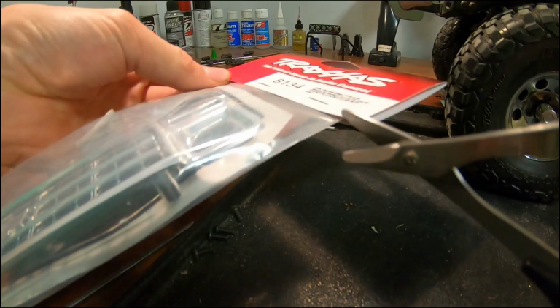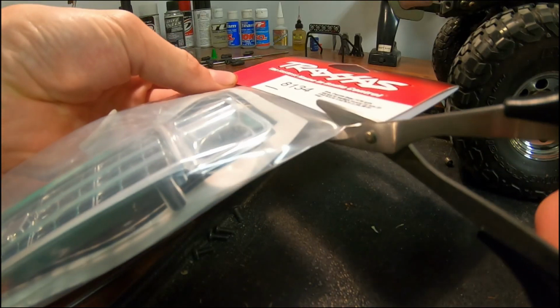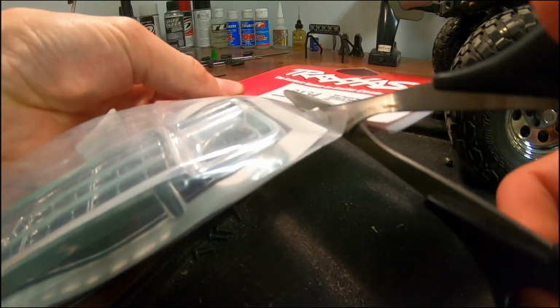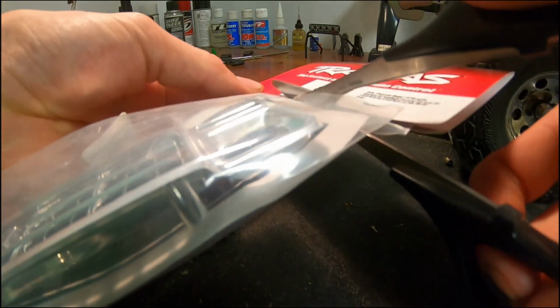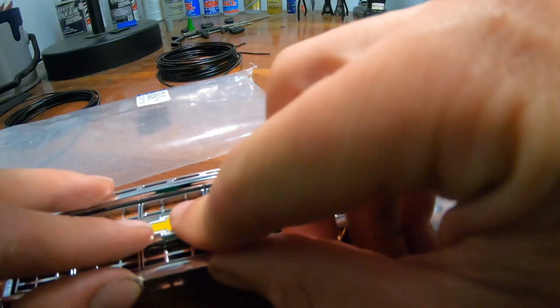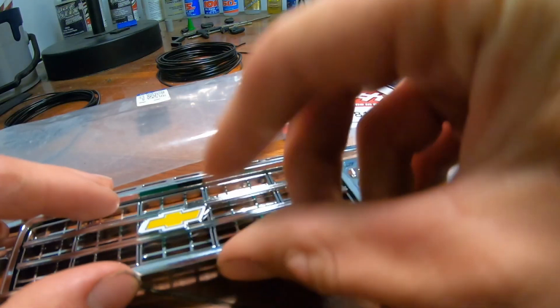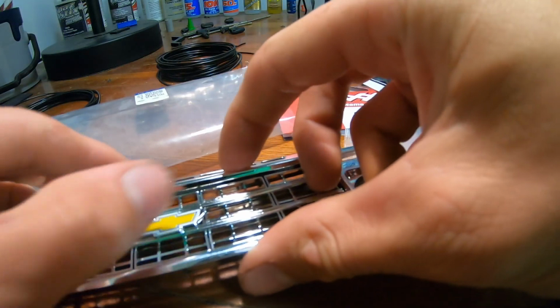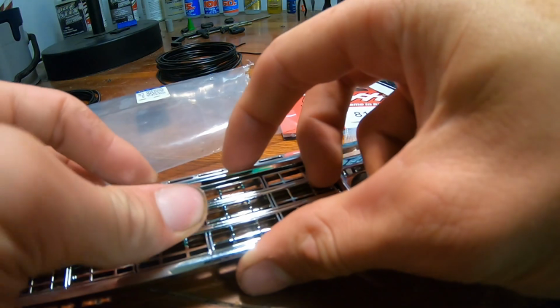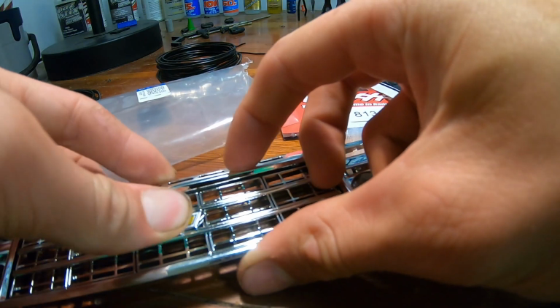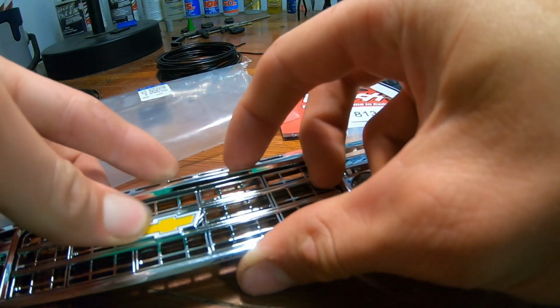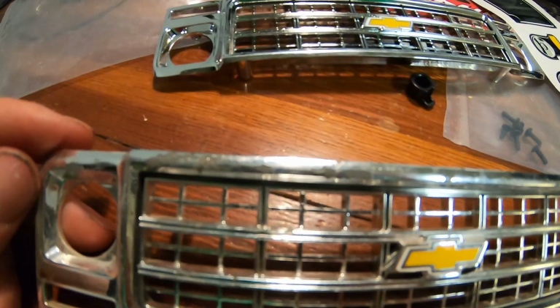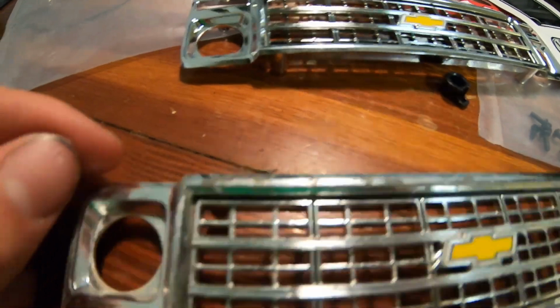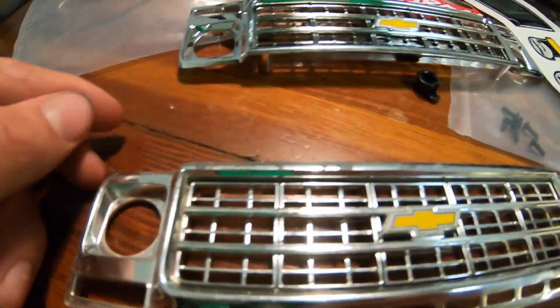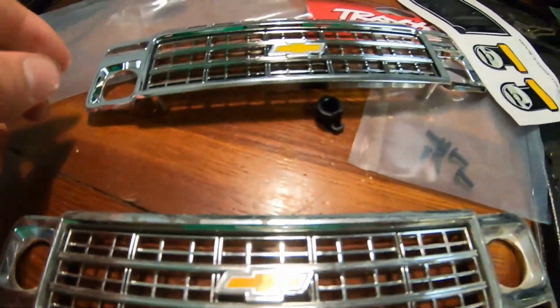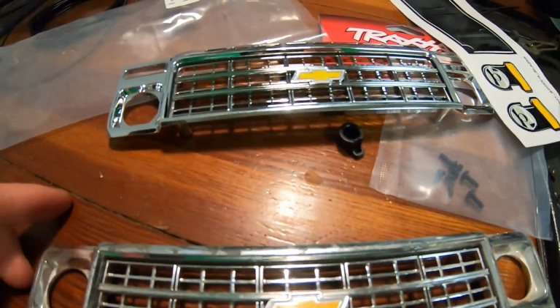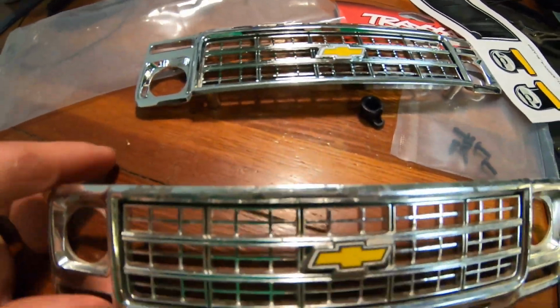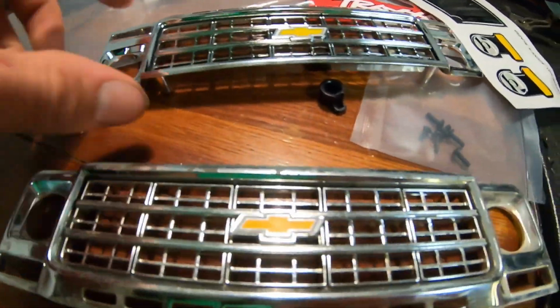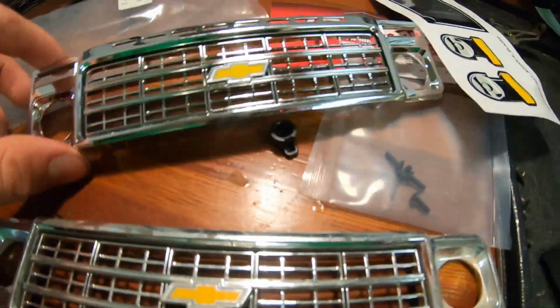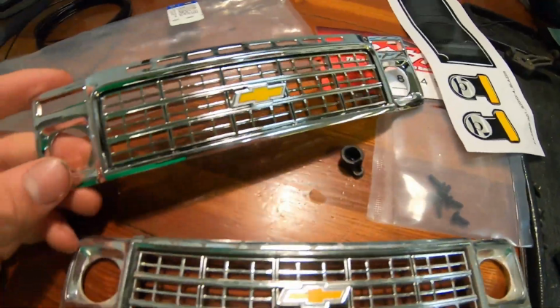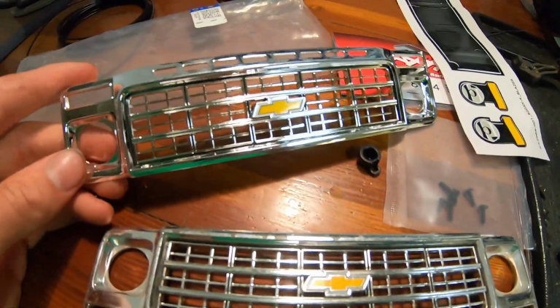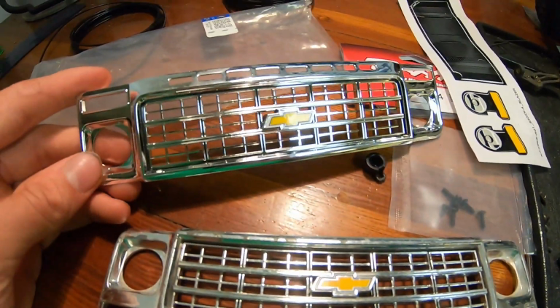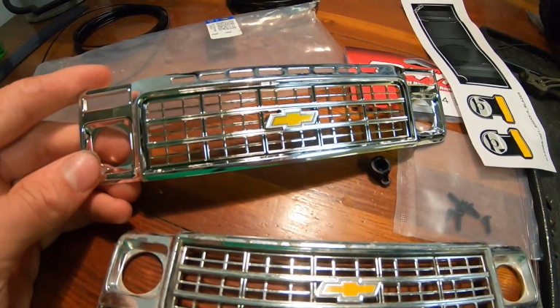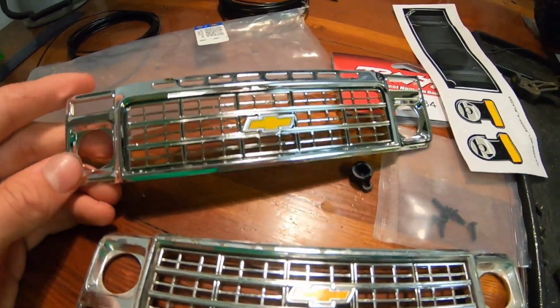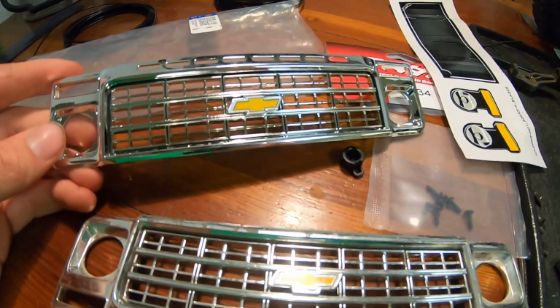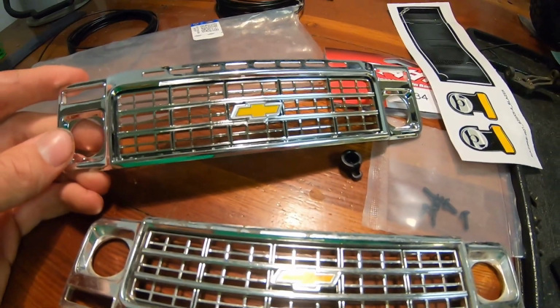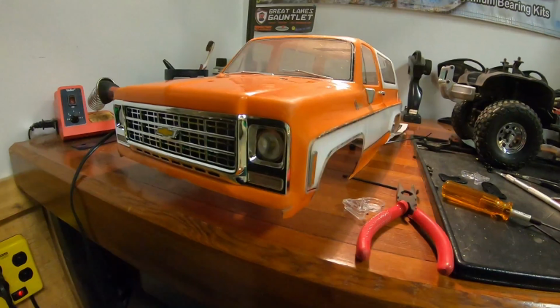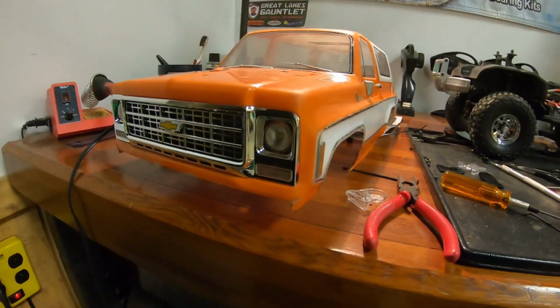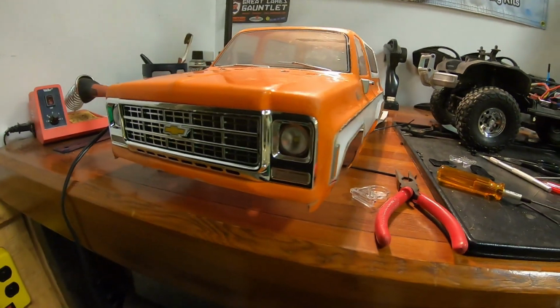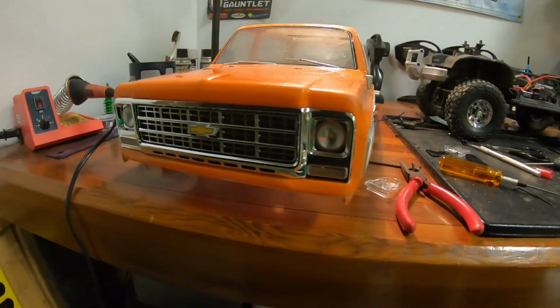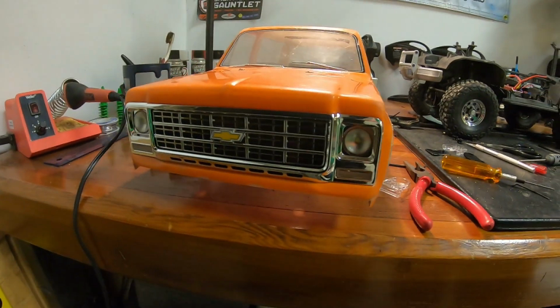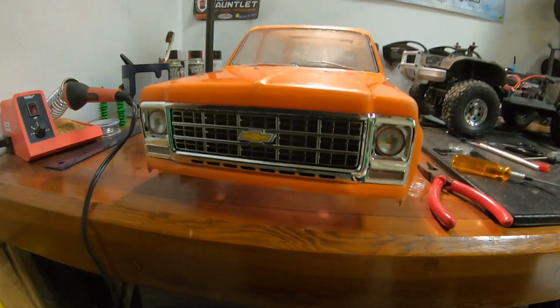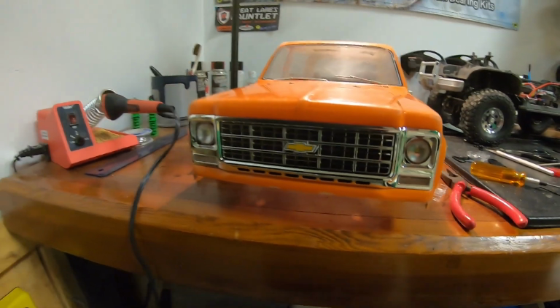For the final part, I'll be installing a new grill. The old one was getting quite scratched up and I wanted it to look fresh because we're heading out to Maine for family vacation and I'm hoping to do some crawling. This drops right in place and replaces the old one — simple as that.